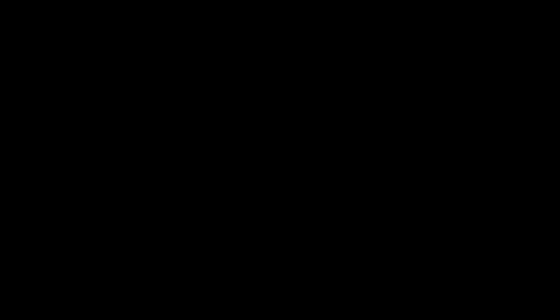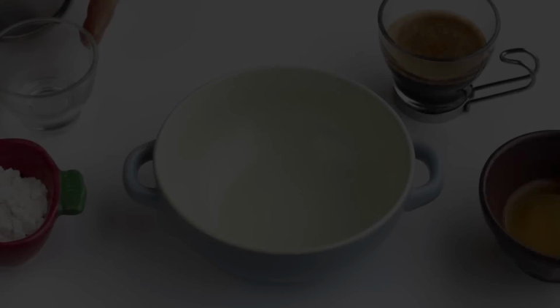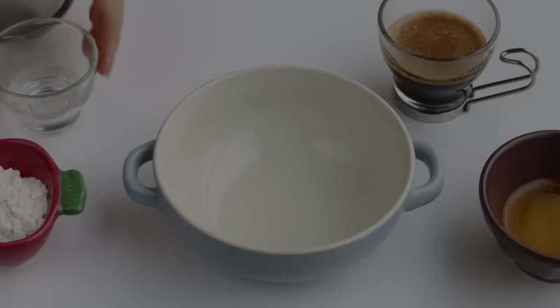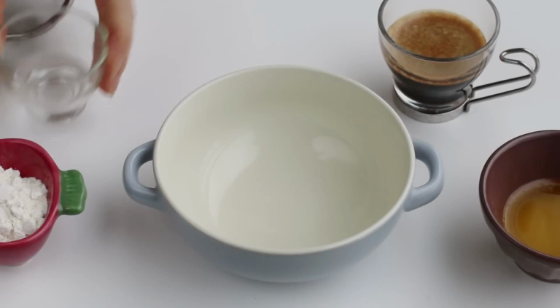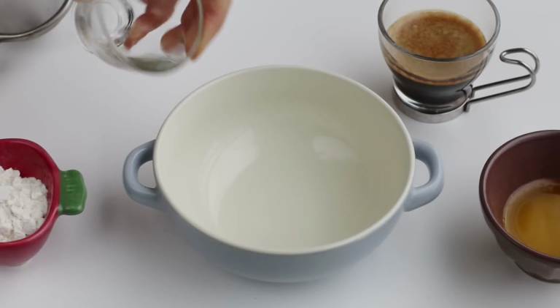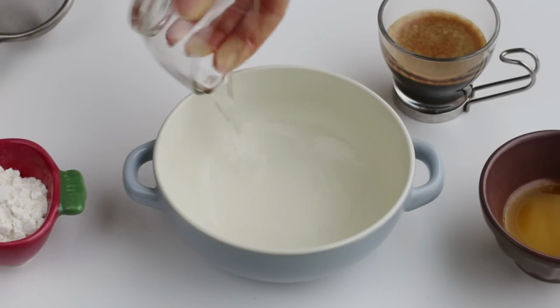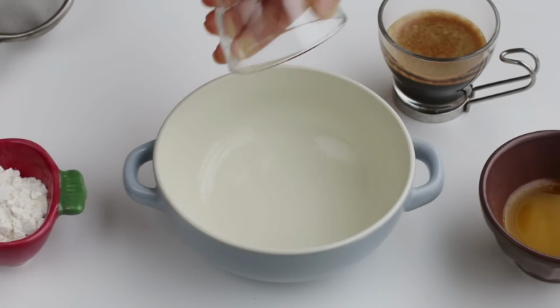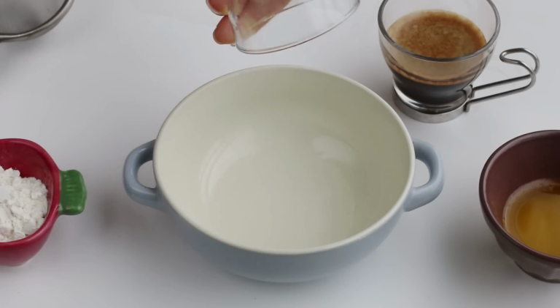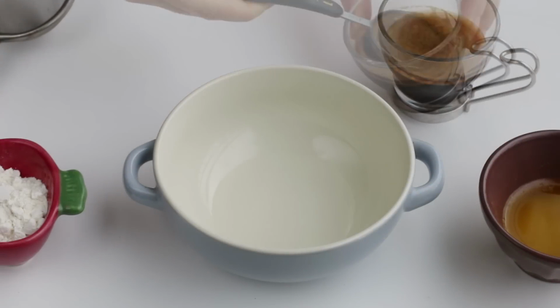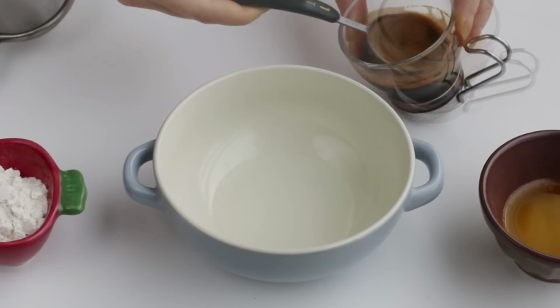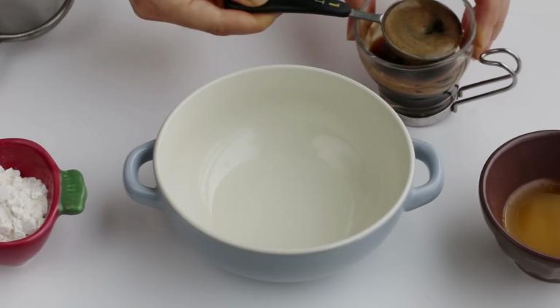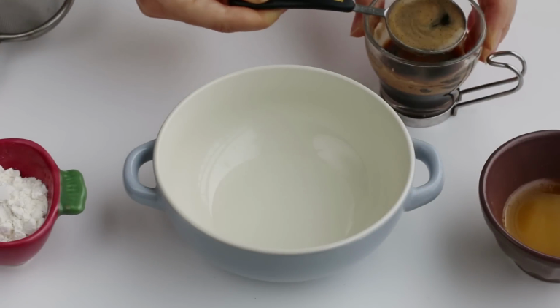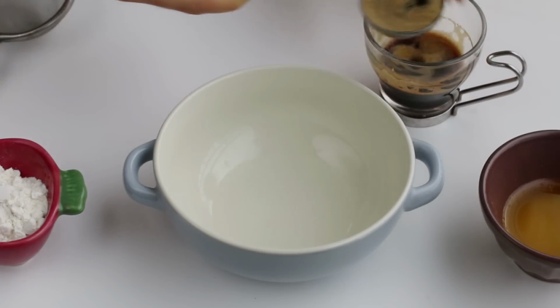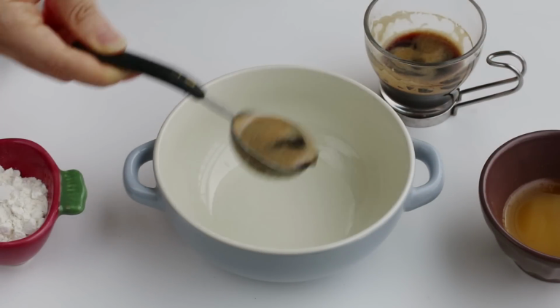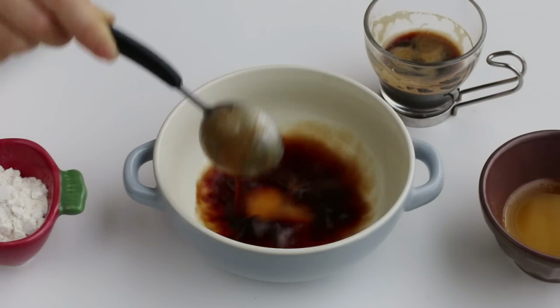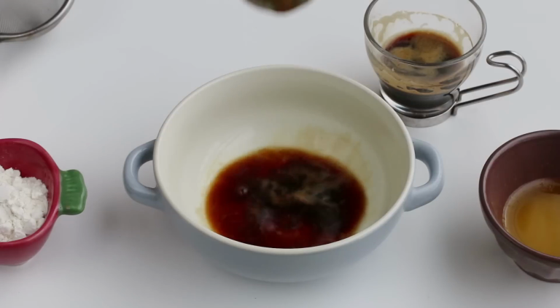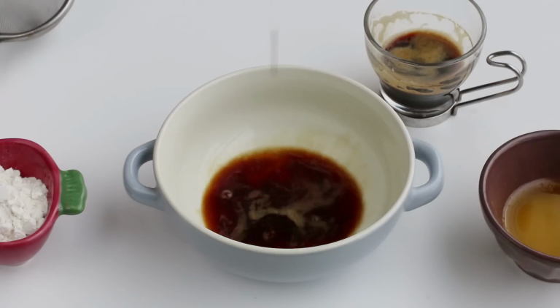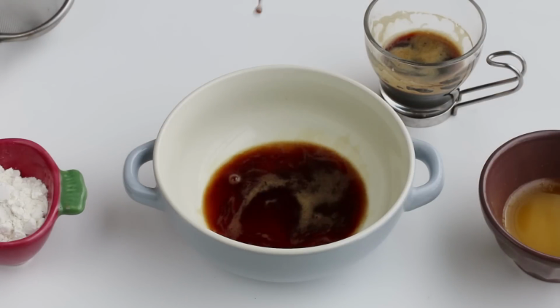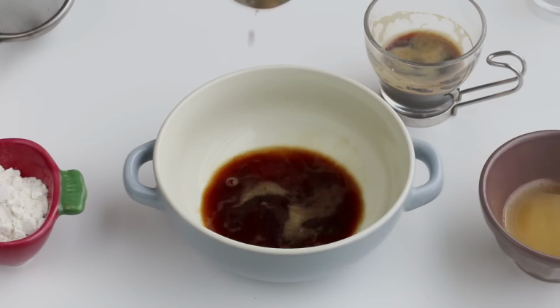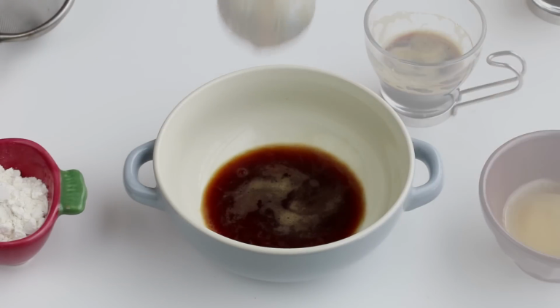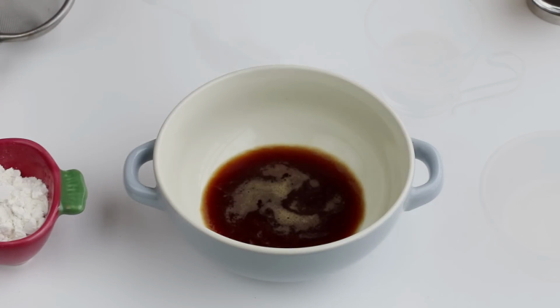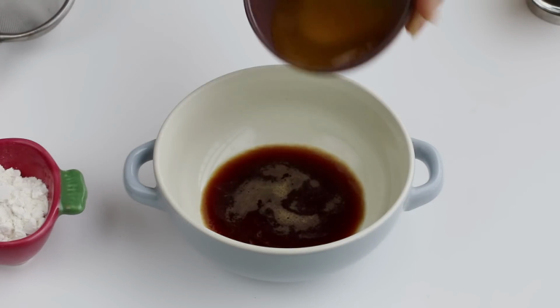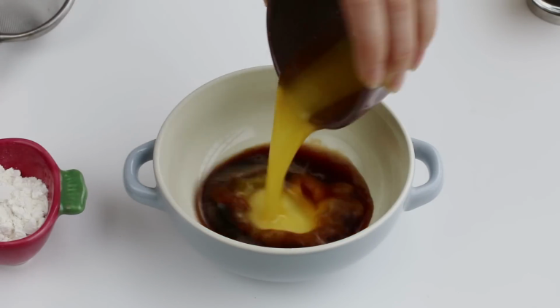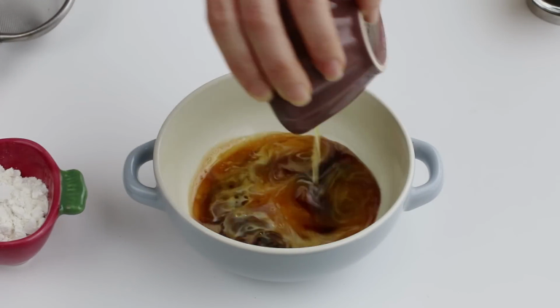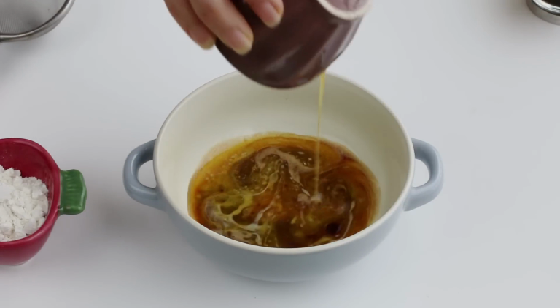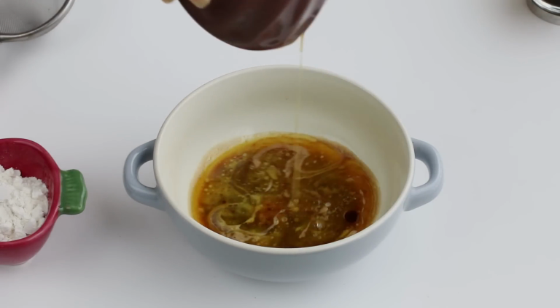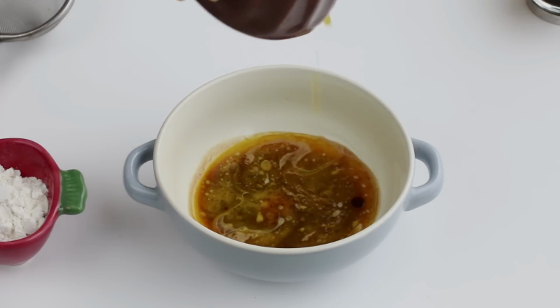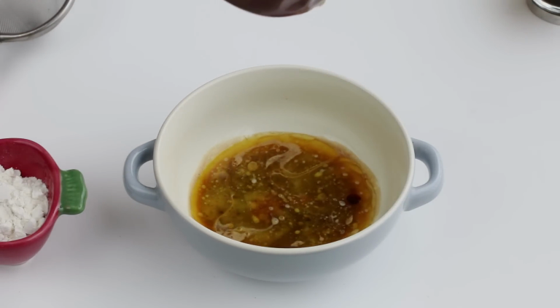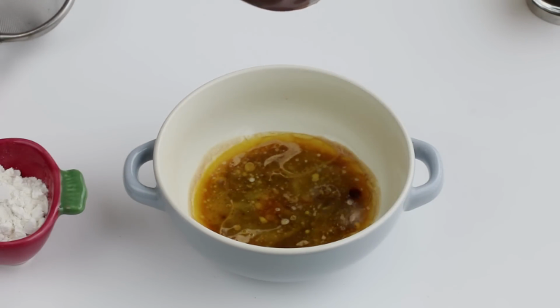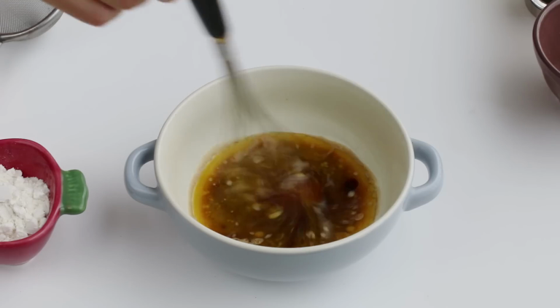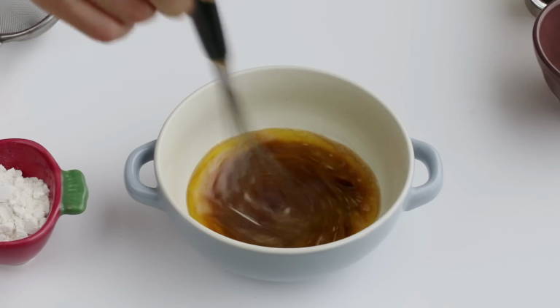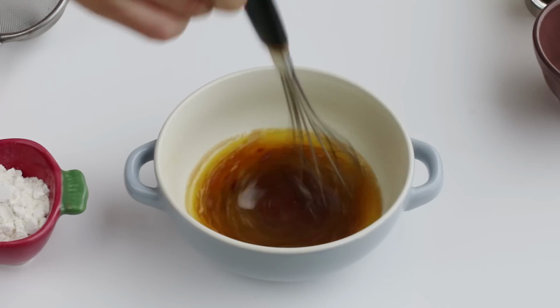First, in a bowl, add in 1 tablespoon of water, 1 tablespoon of warm espresso, and 3 tablespoons of warm melted unsalted butter, and mix well.